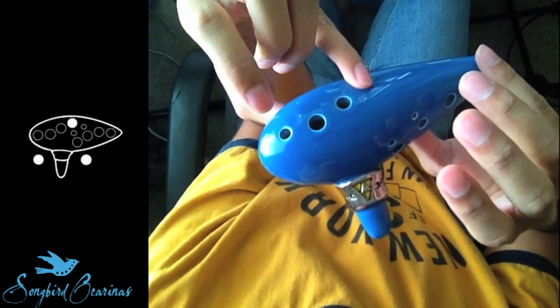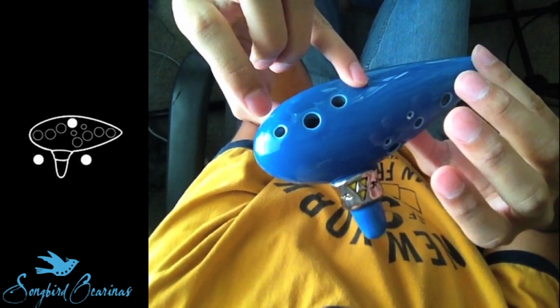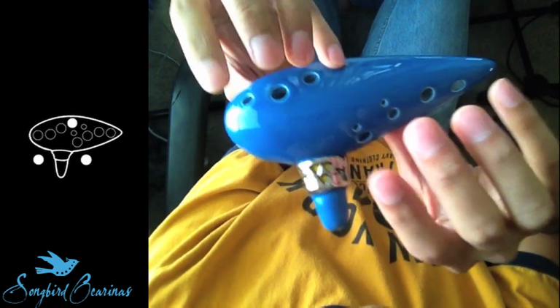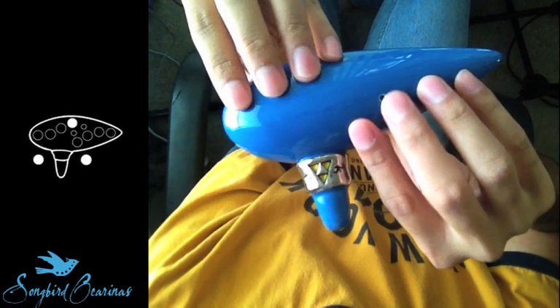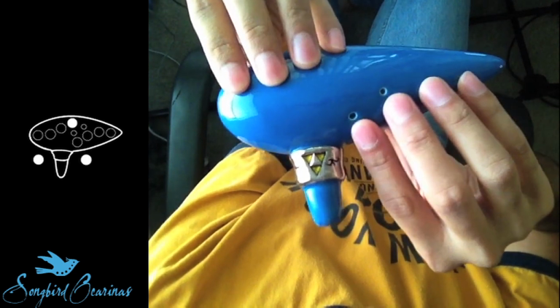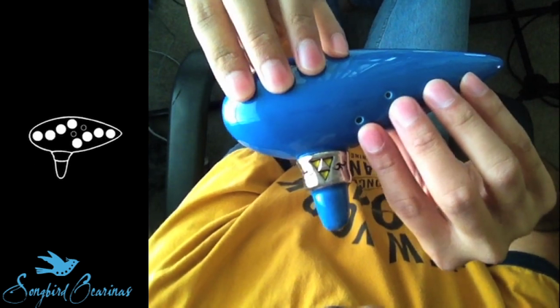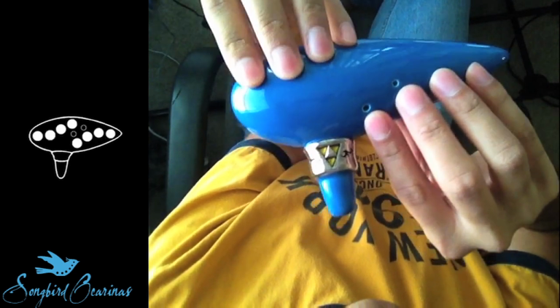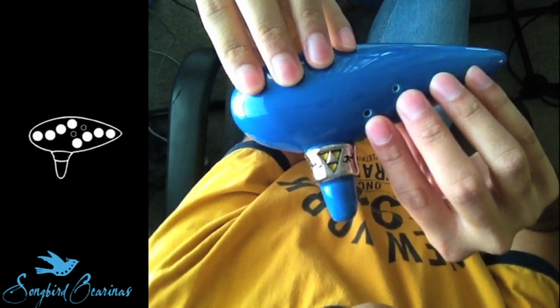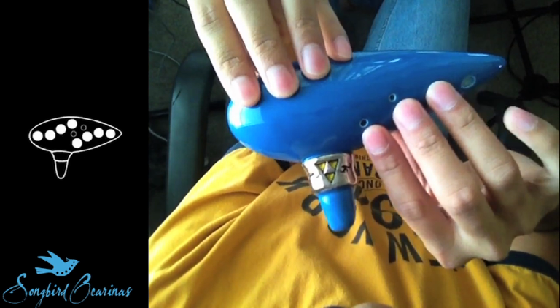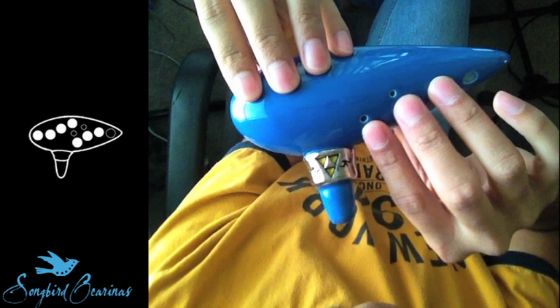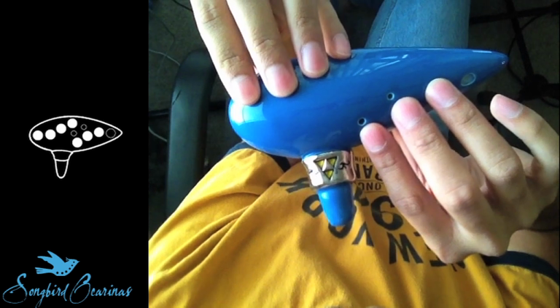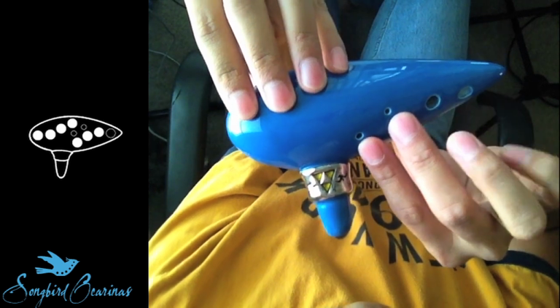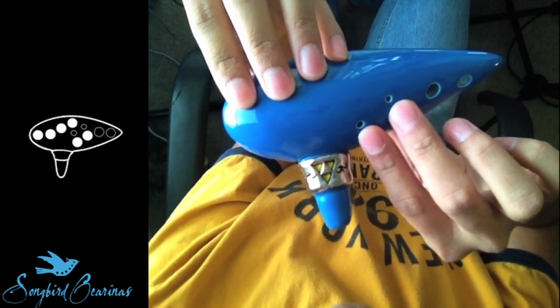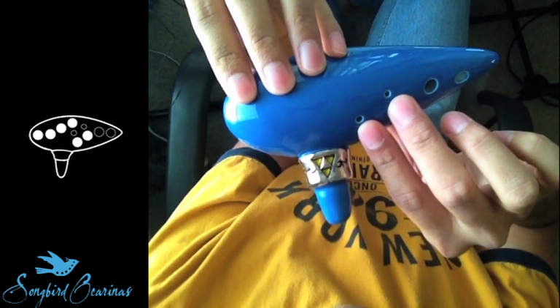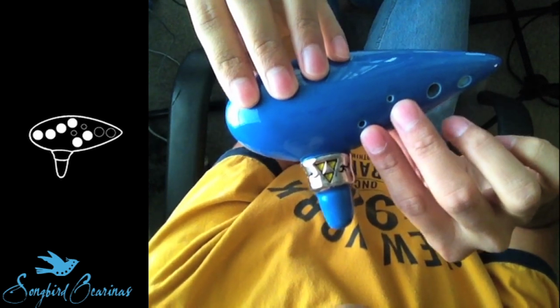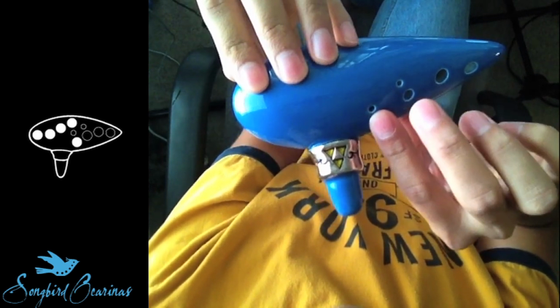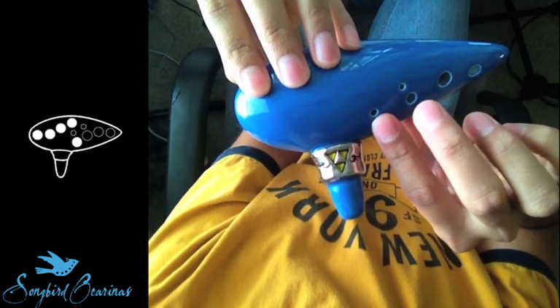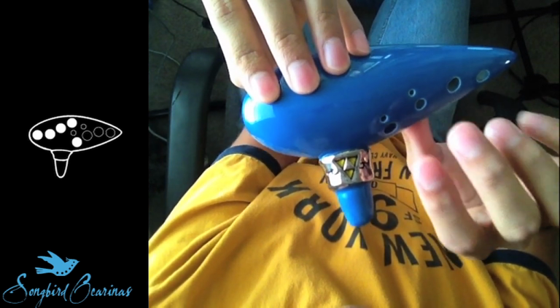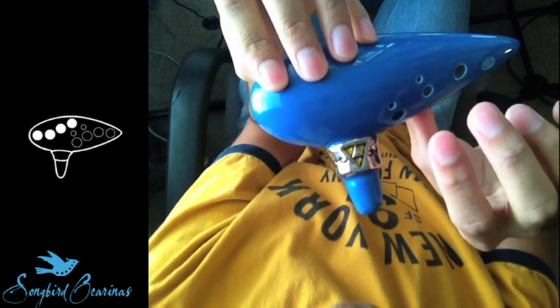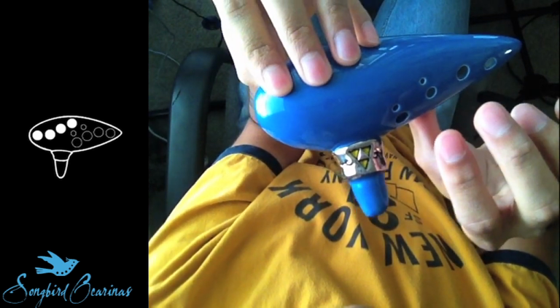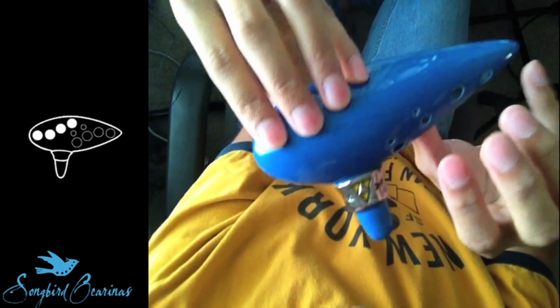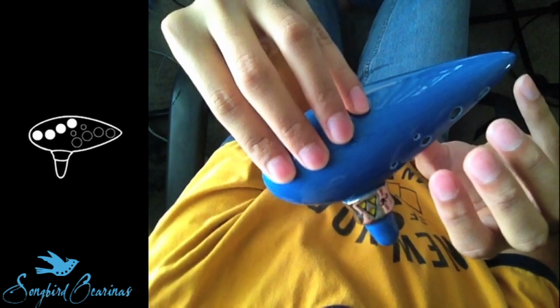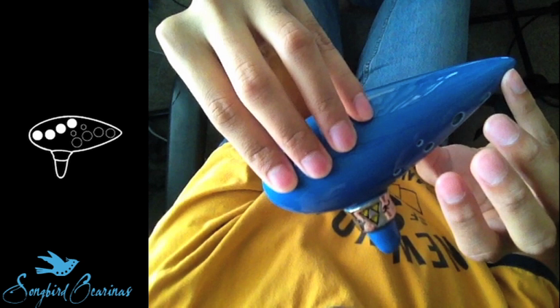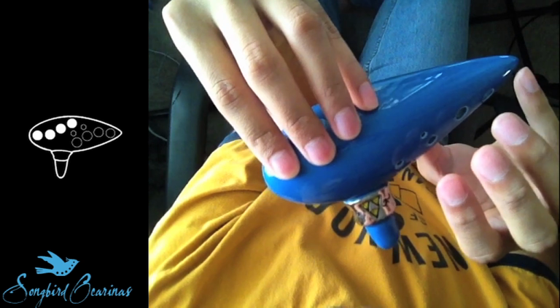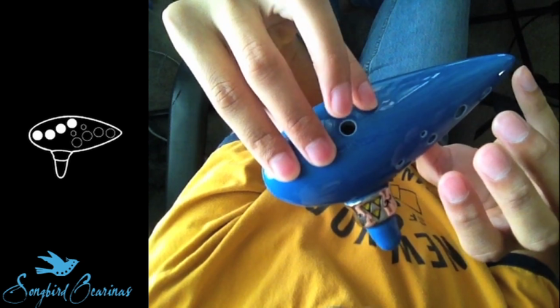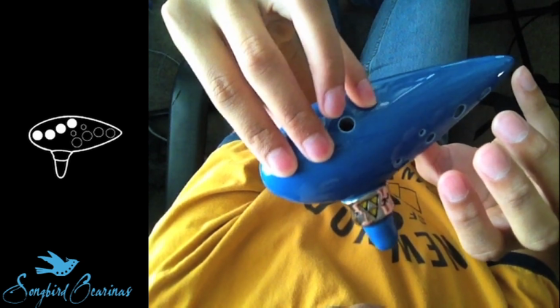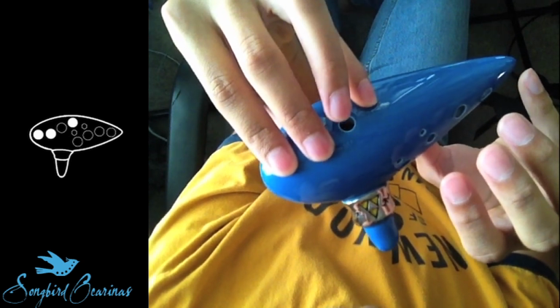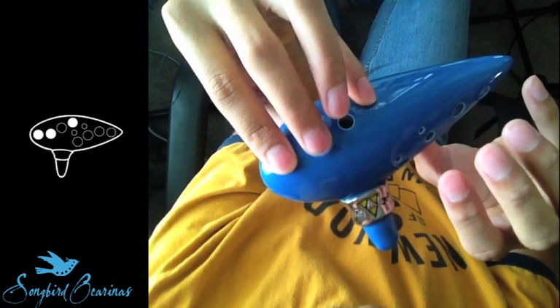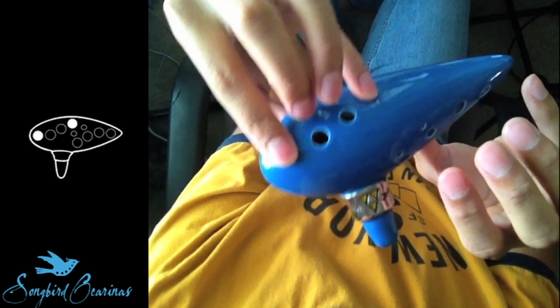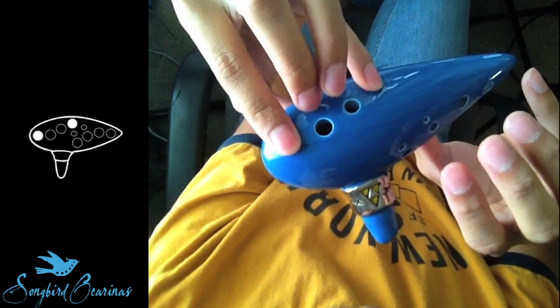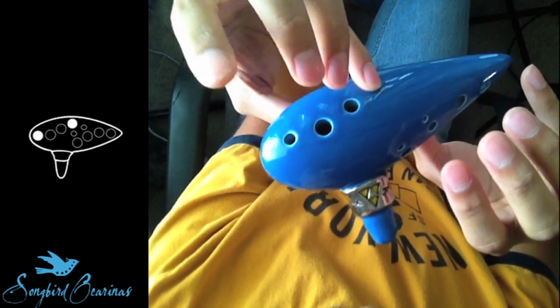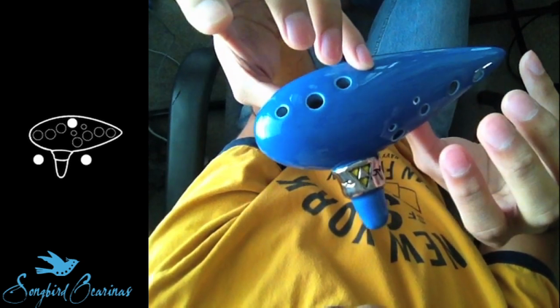One more time: C, D, E, F, G — left pinky down — A, B, C.